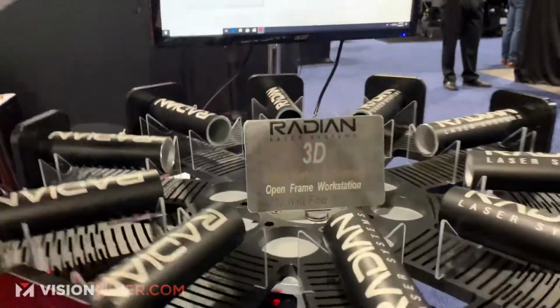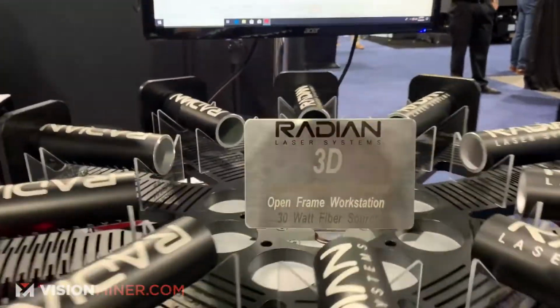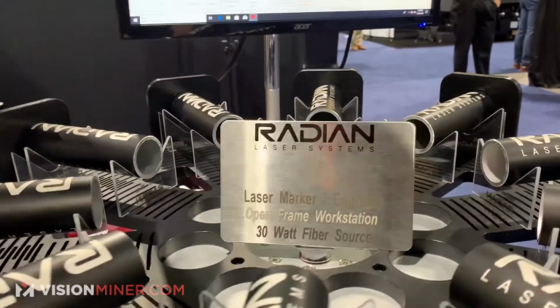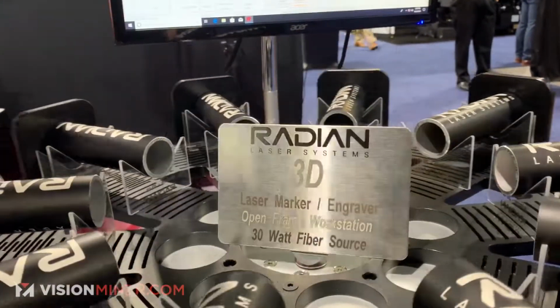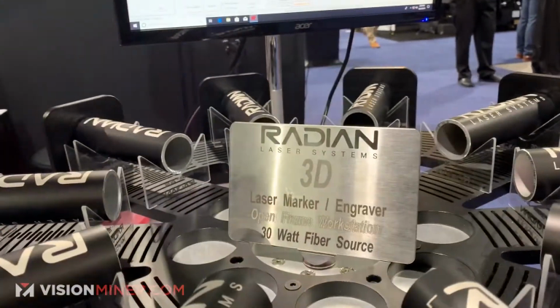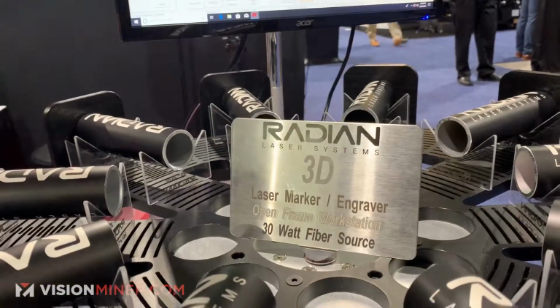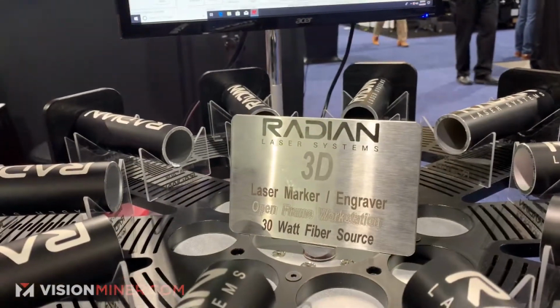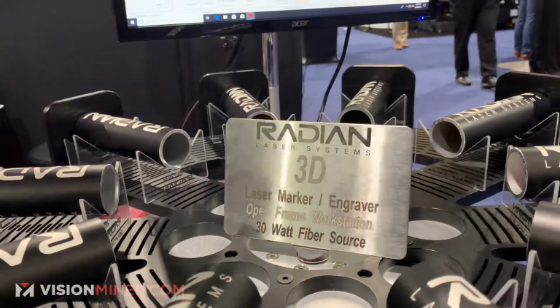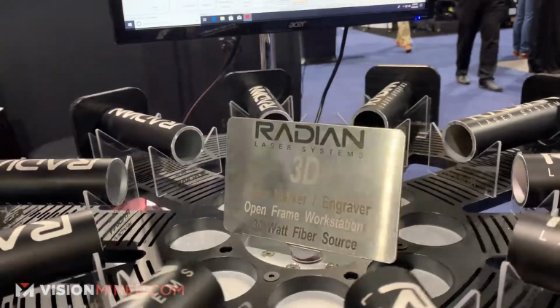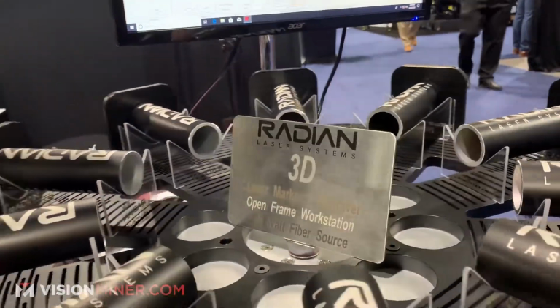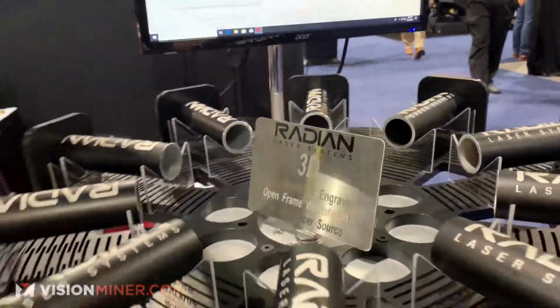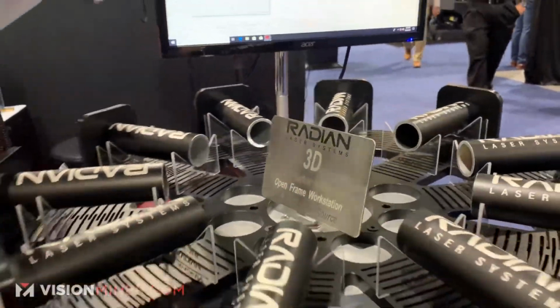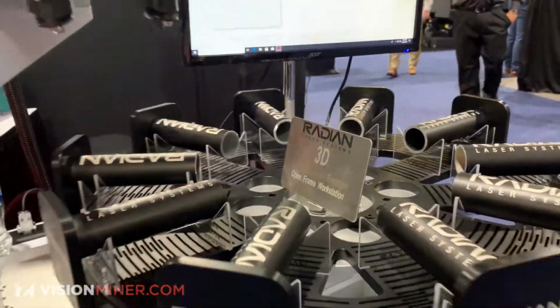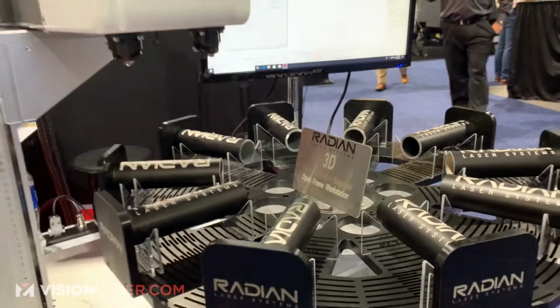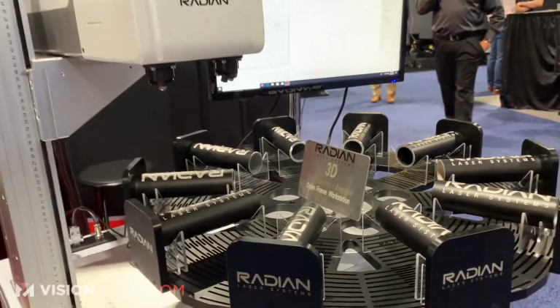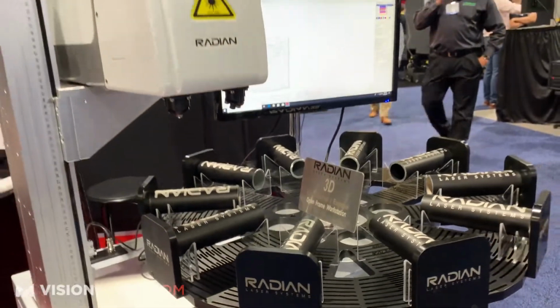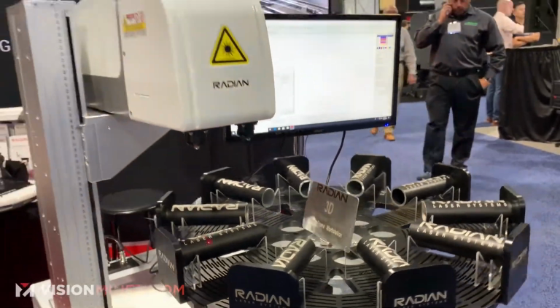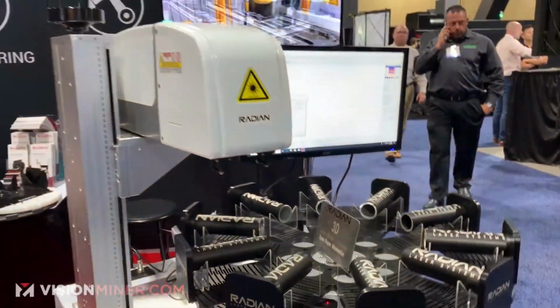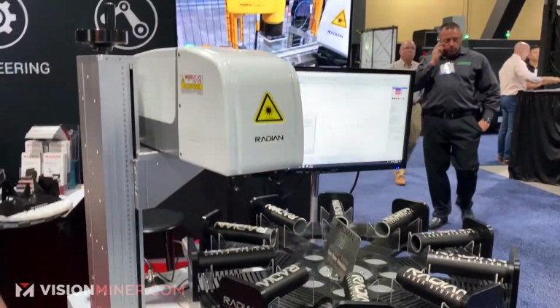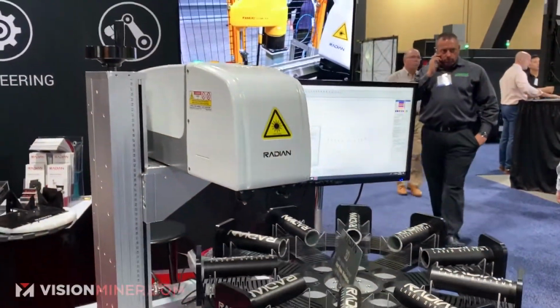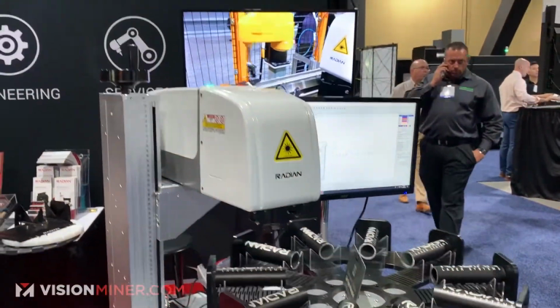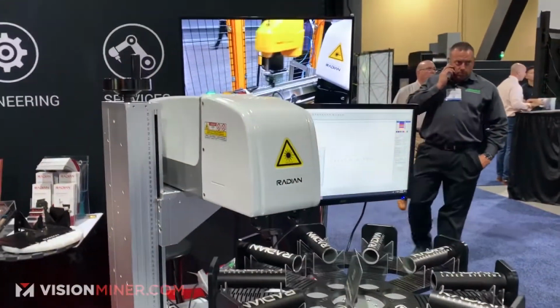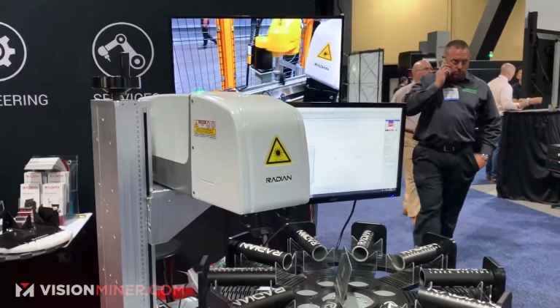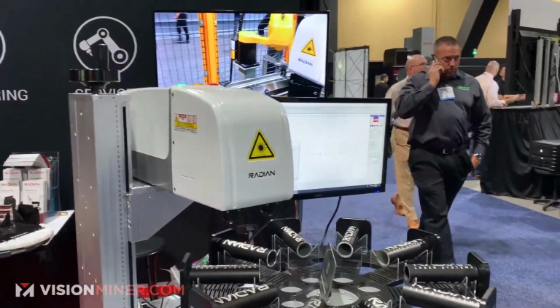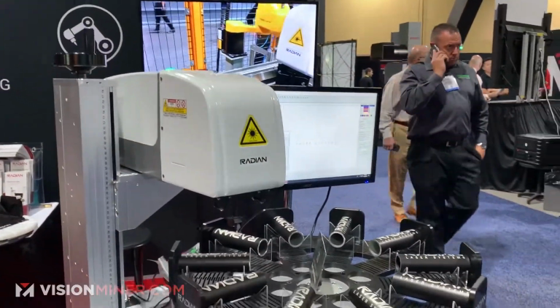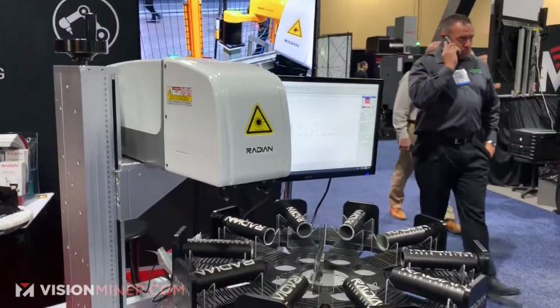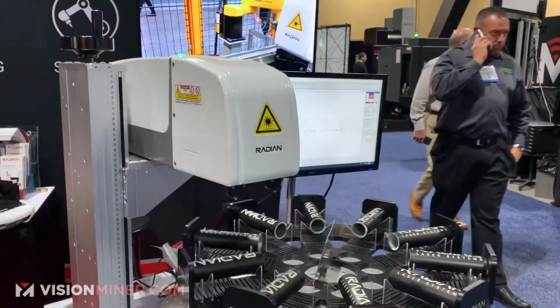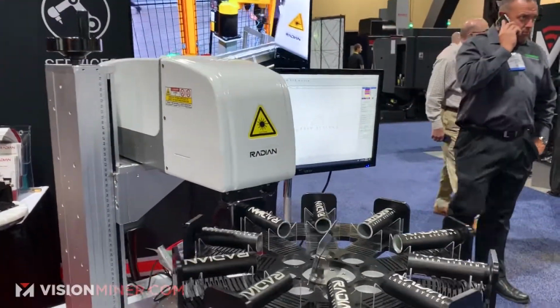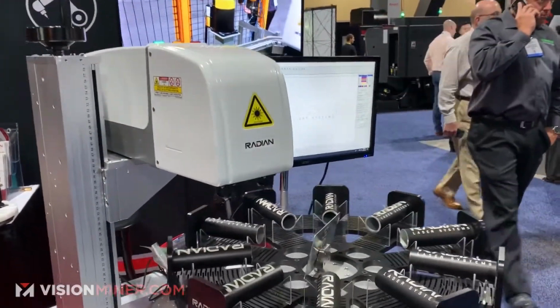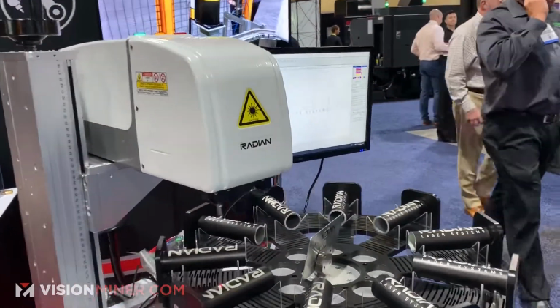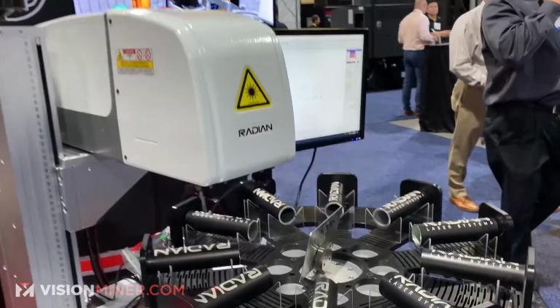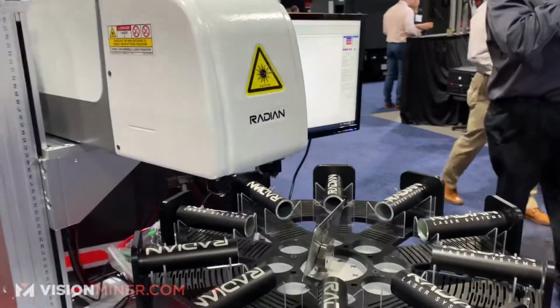This is a Laser Marker Engraver, open frame workstation. Very cool. You can set up a jig with all kinds of different parts and do them in succession.